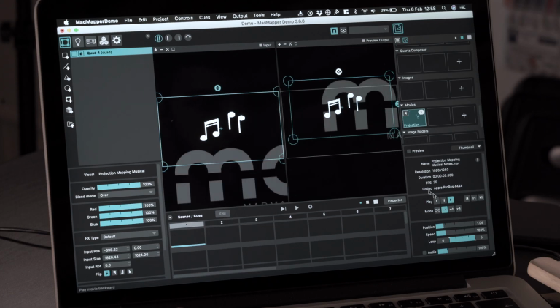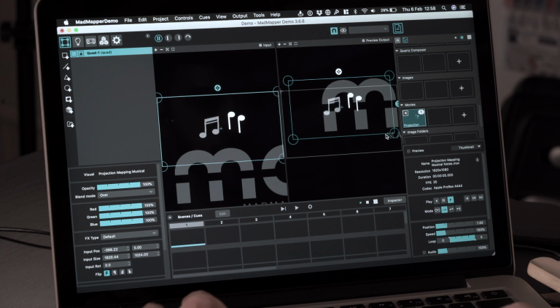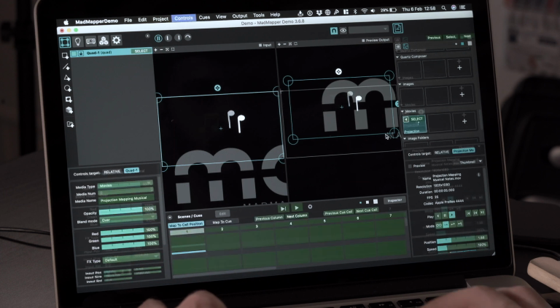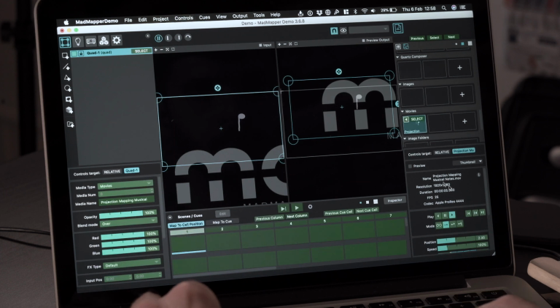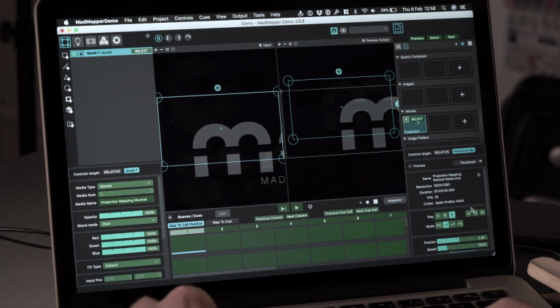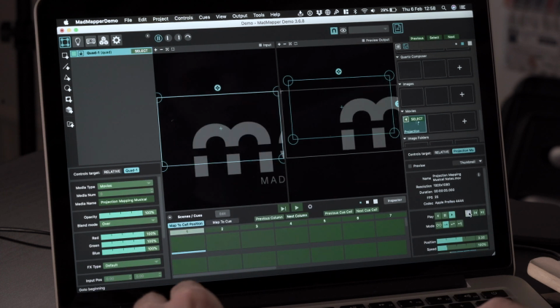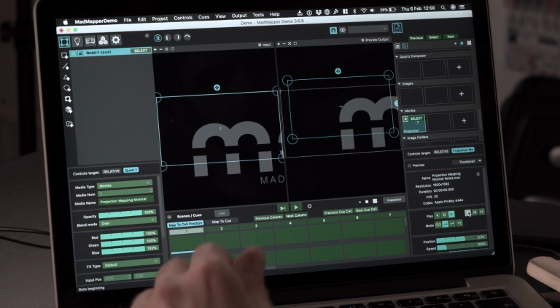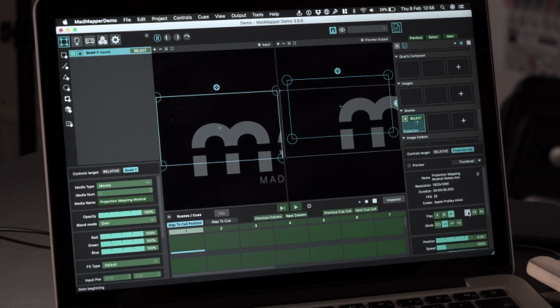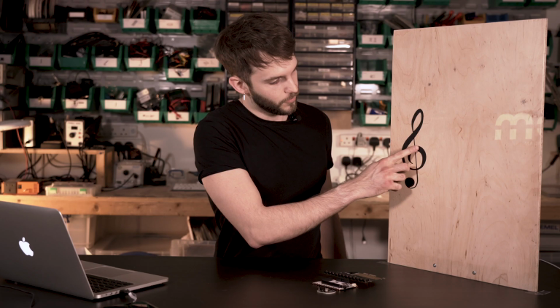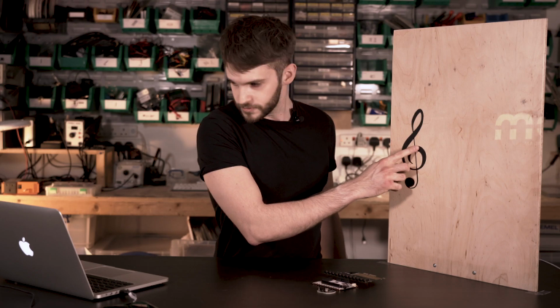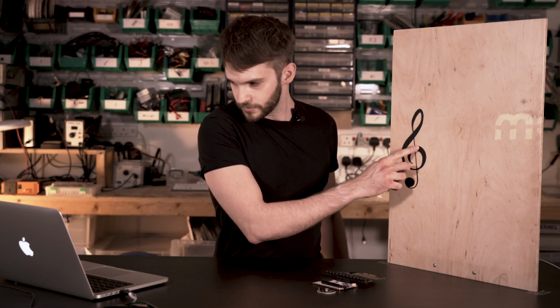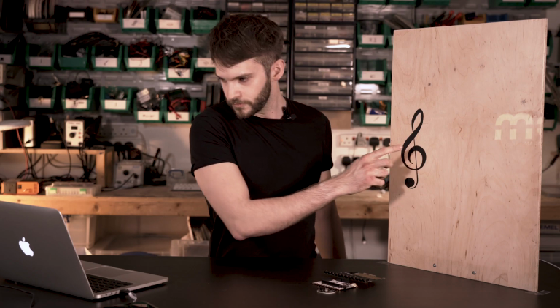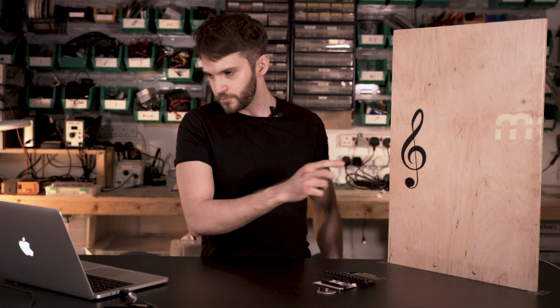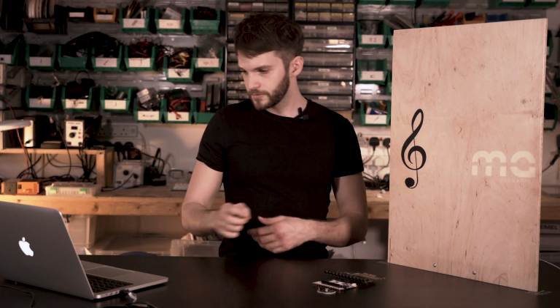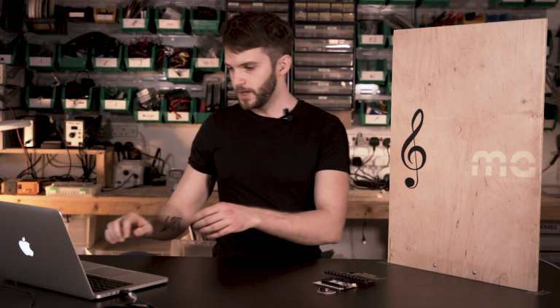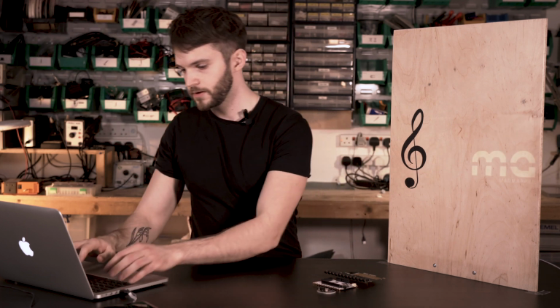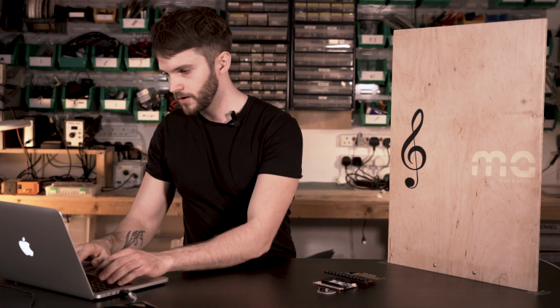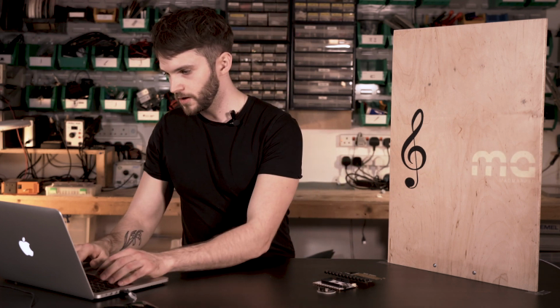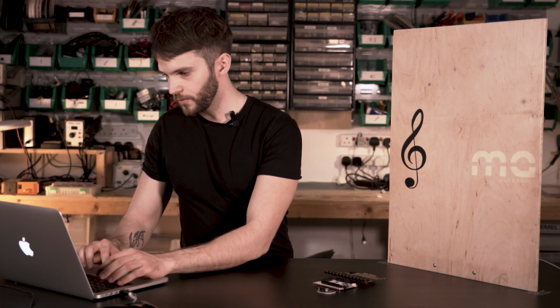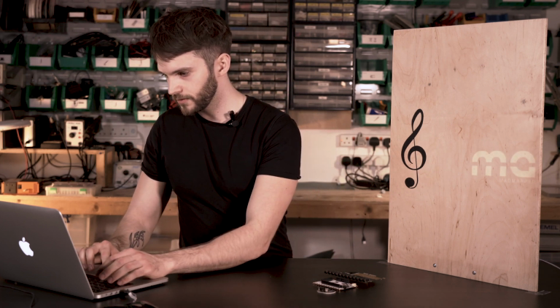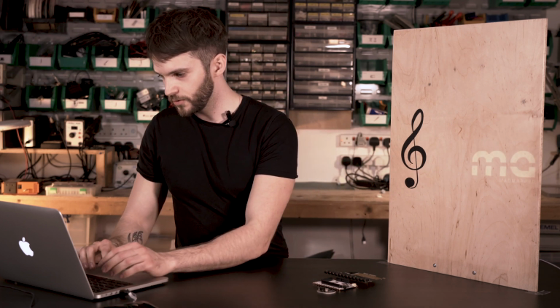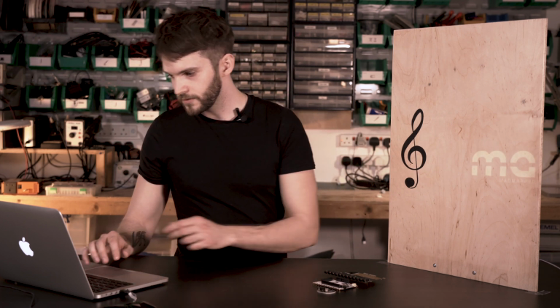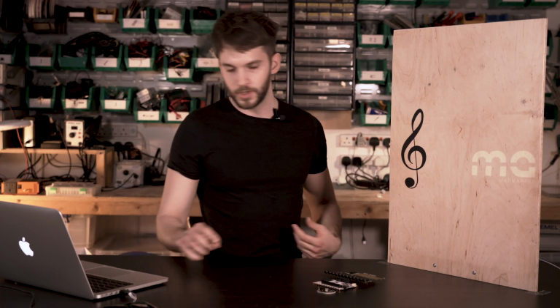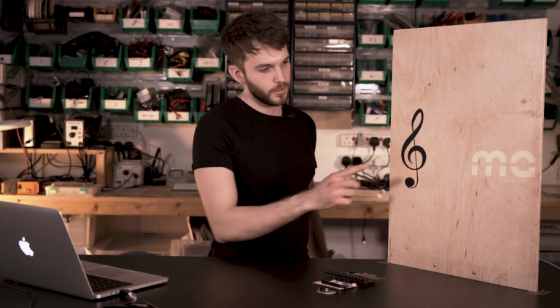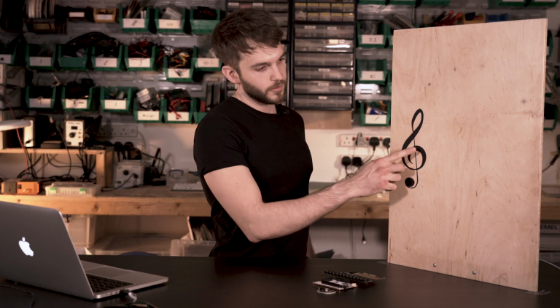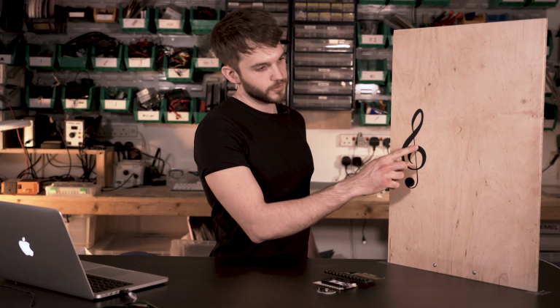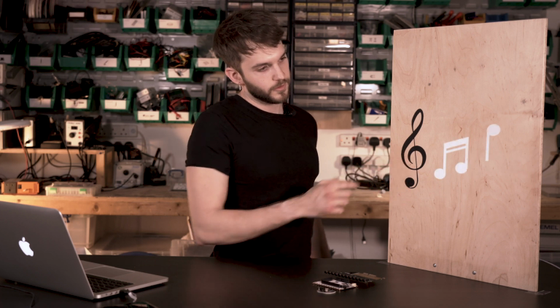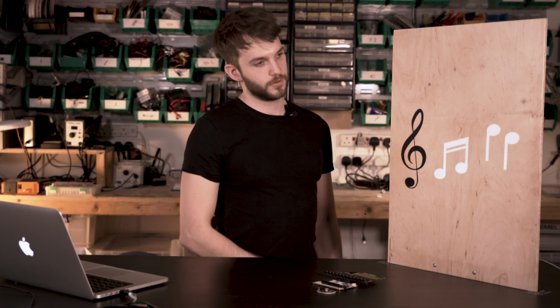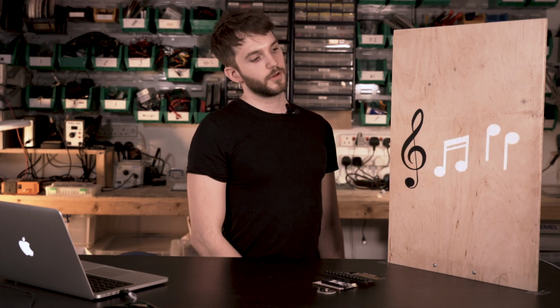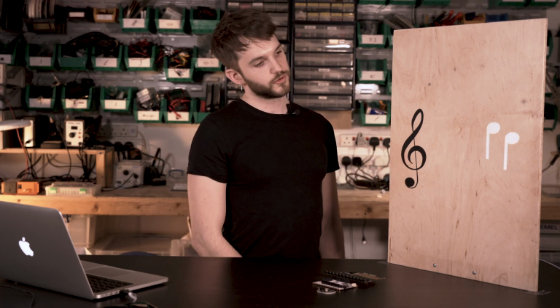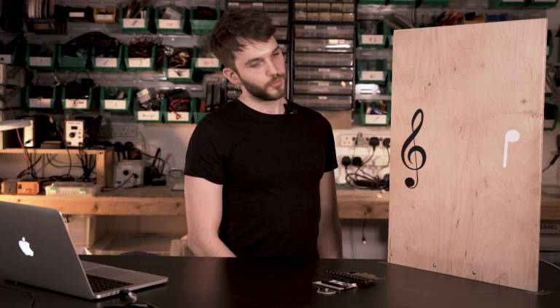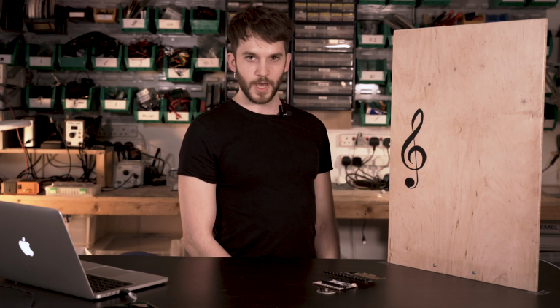So enter the MIDI command mode, and then we touch the sensor so that registers the command. Now when I exit the mode I can simply touch the sensor to trigger the projection mapping.